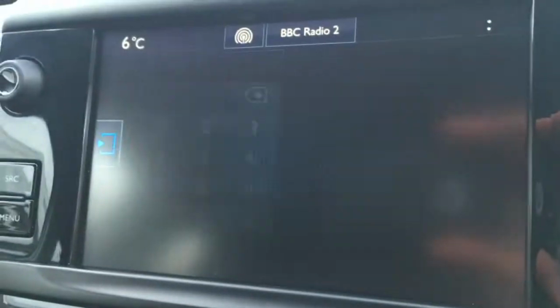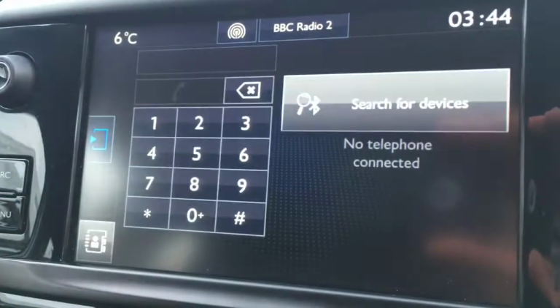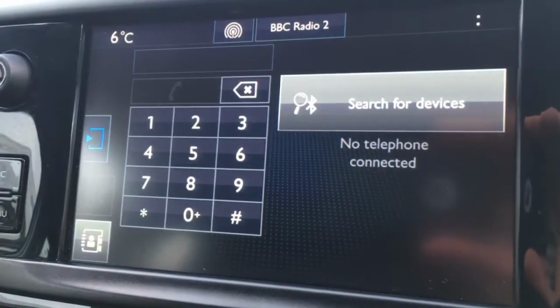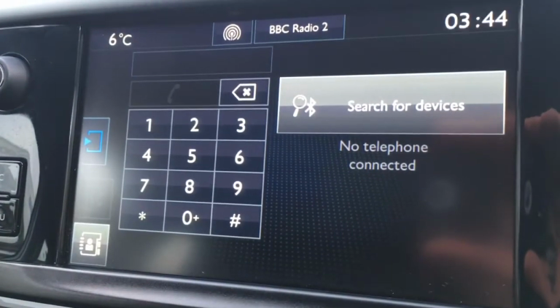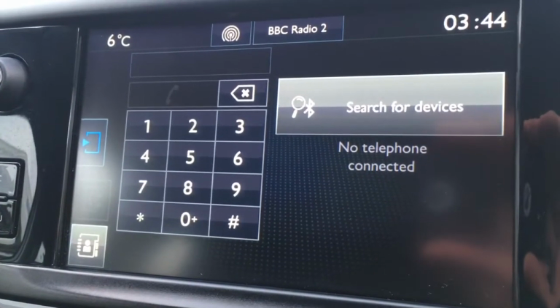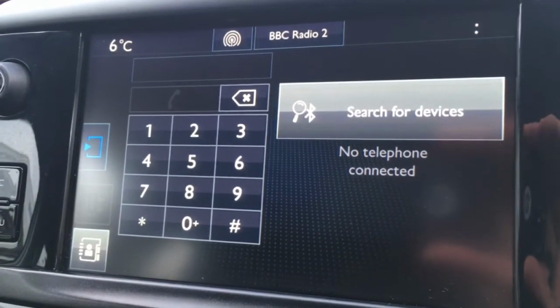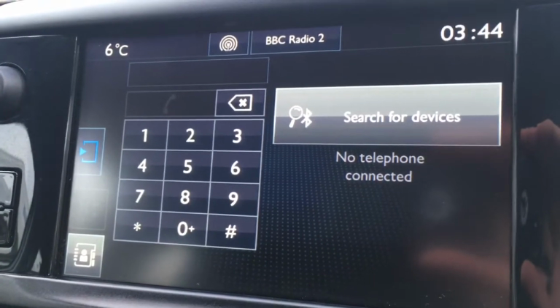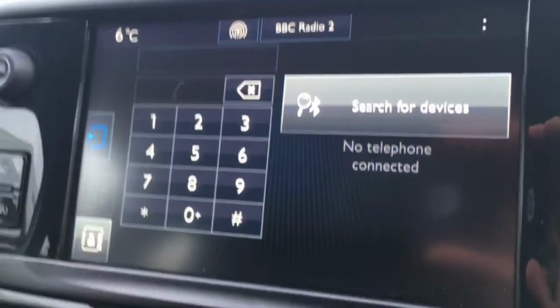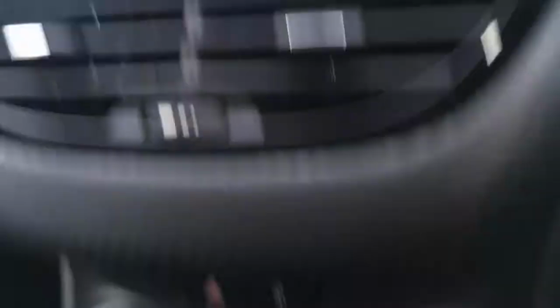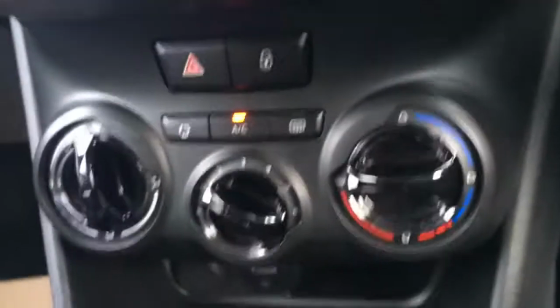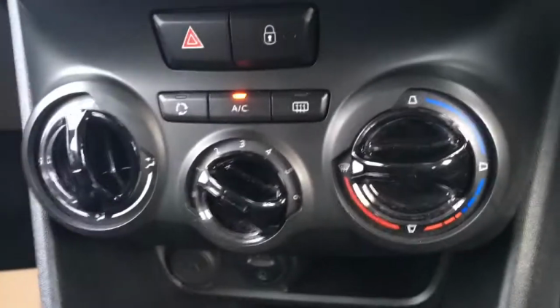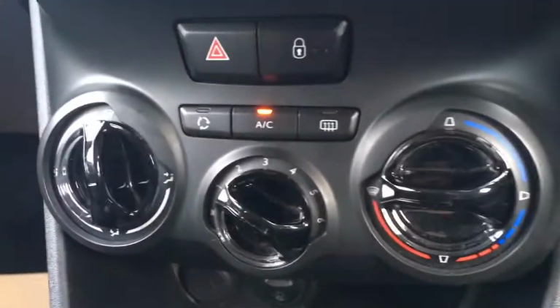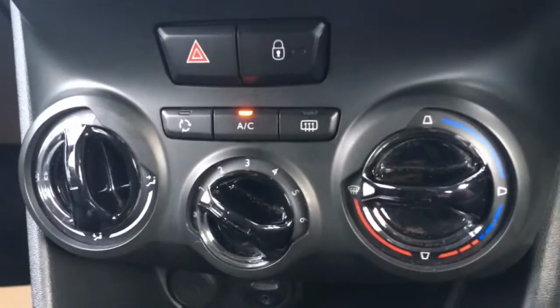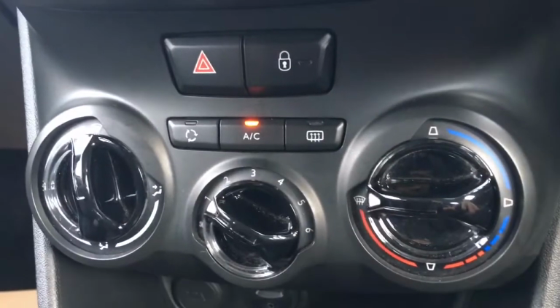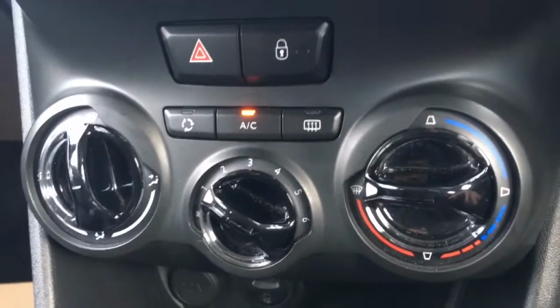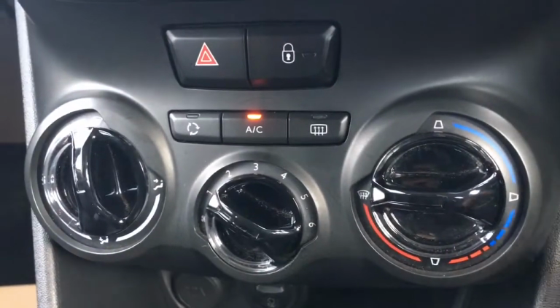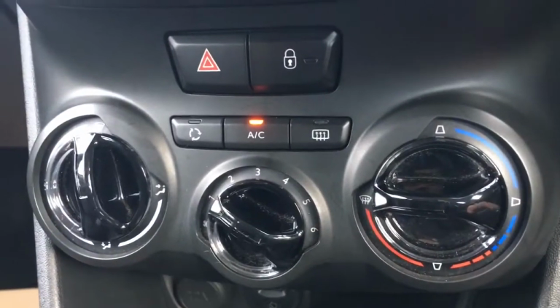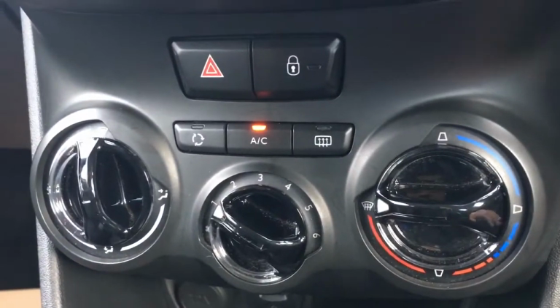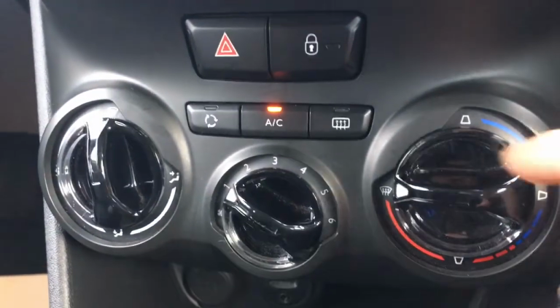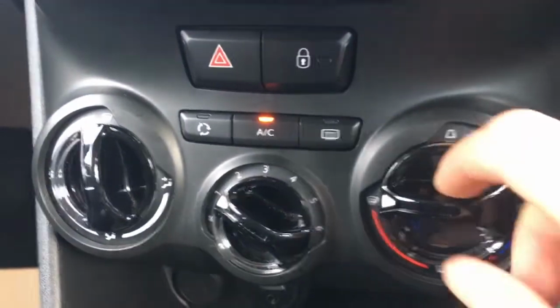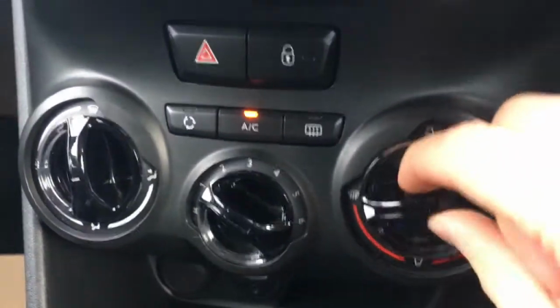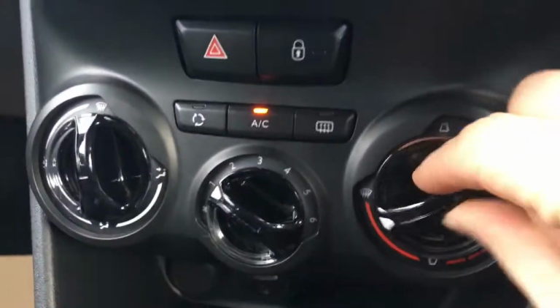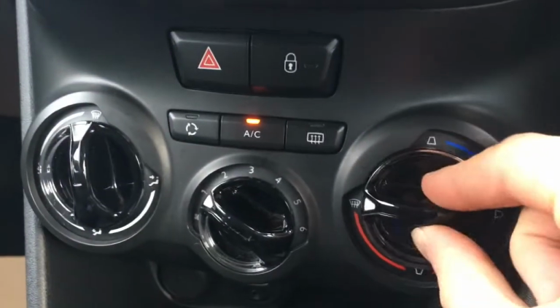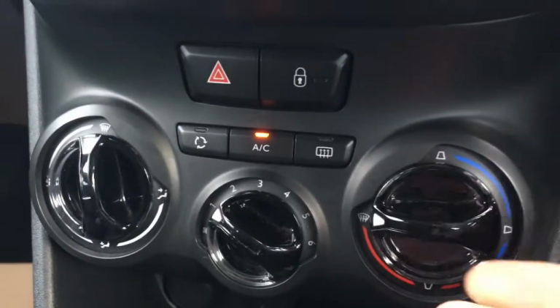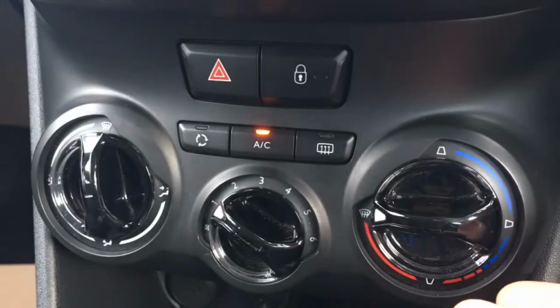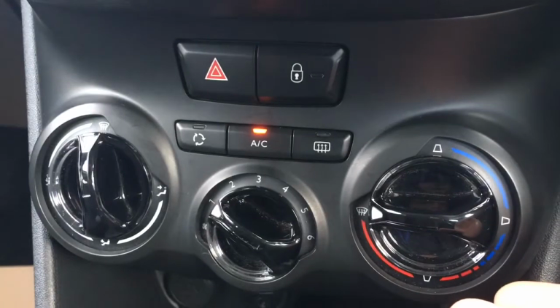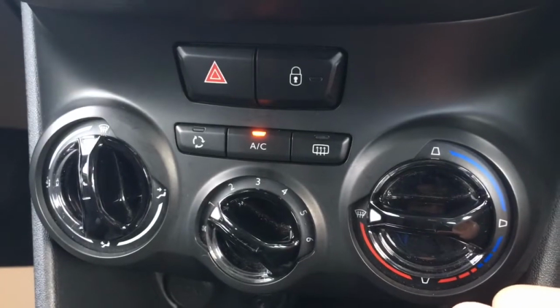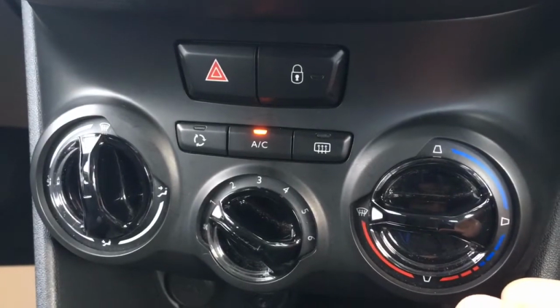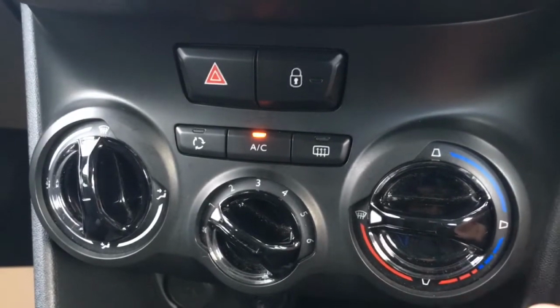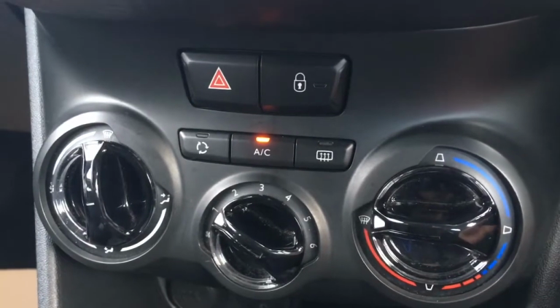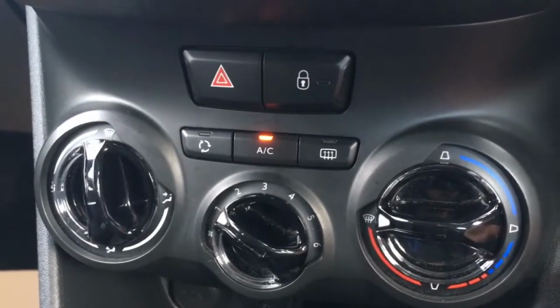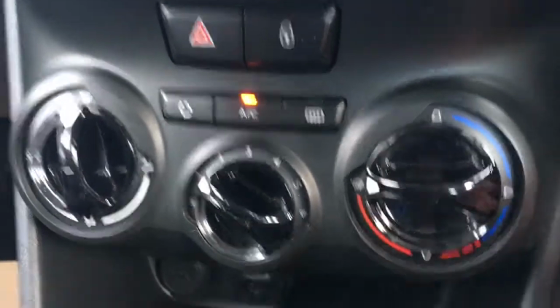If I go to telephone, we can pair a device to use the car's Bluetooth. Down here we've got the air conditioning controls — really nice and simple to use, very nicely presented with gloss black dials. It looks really cool and really modern.